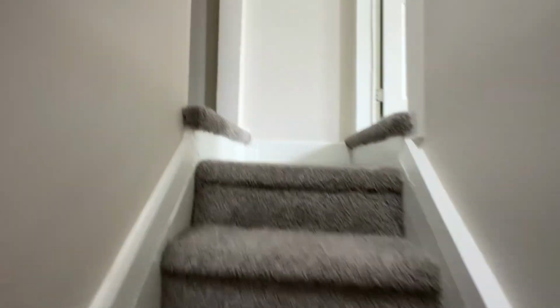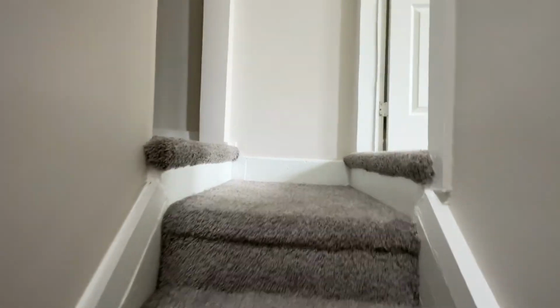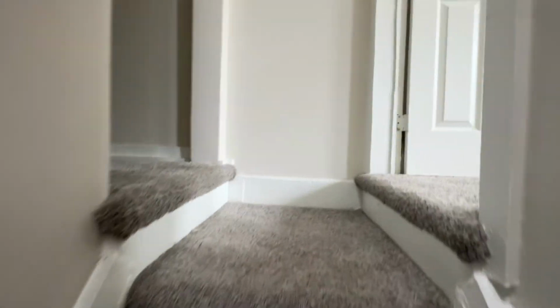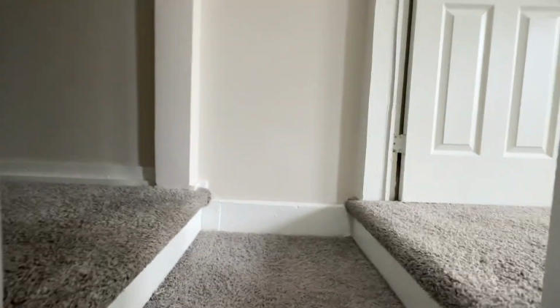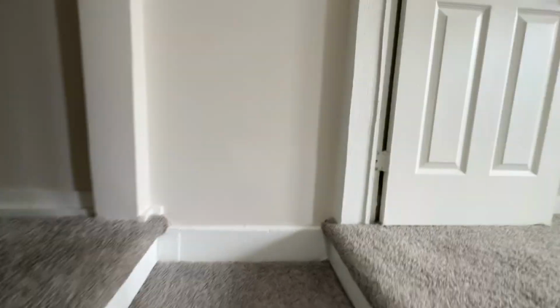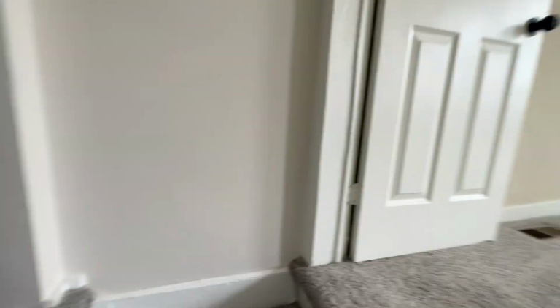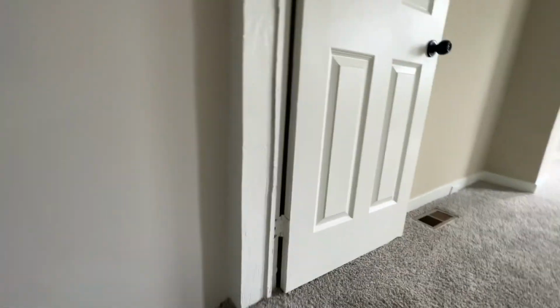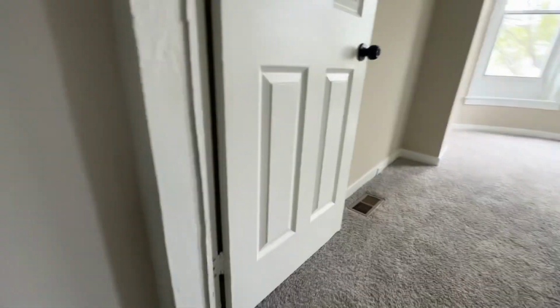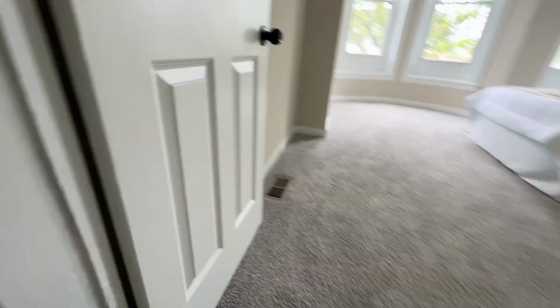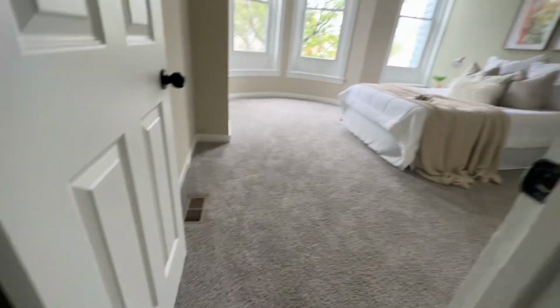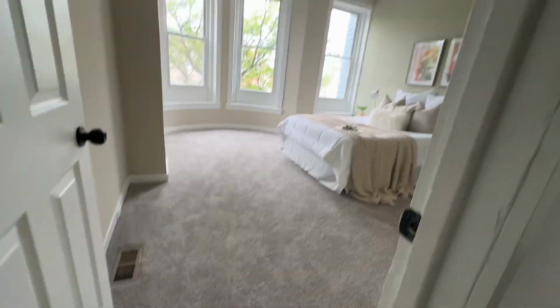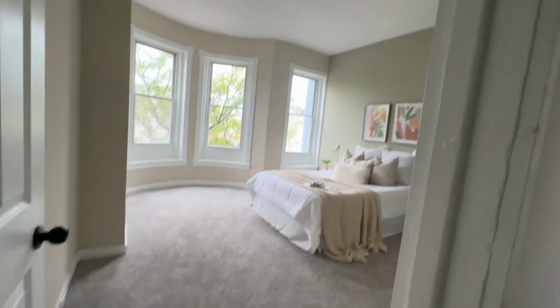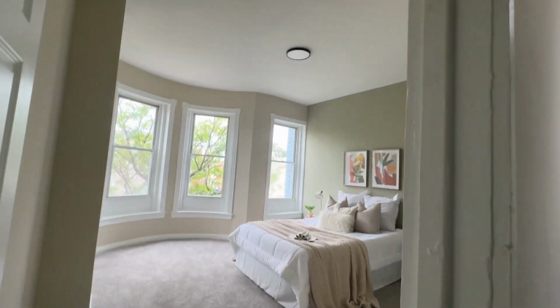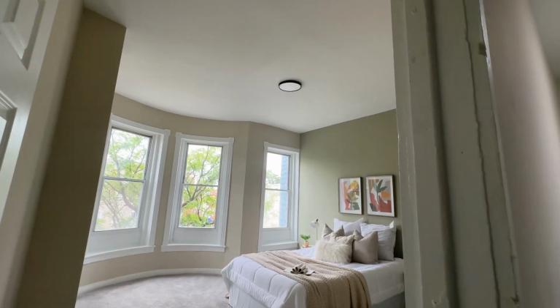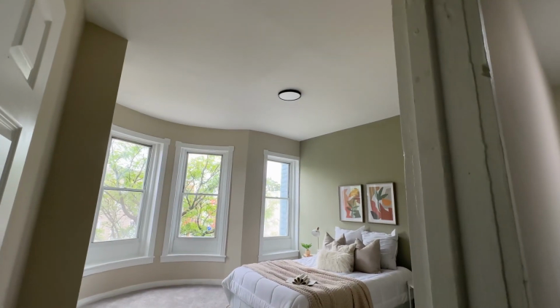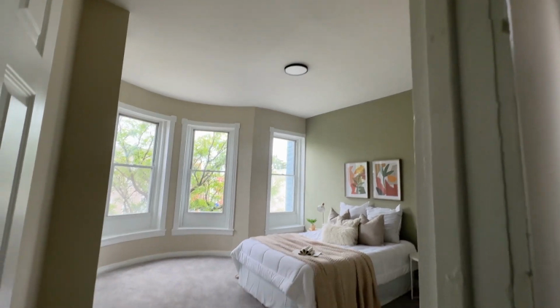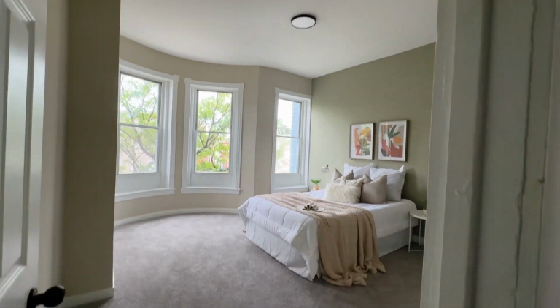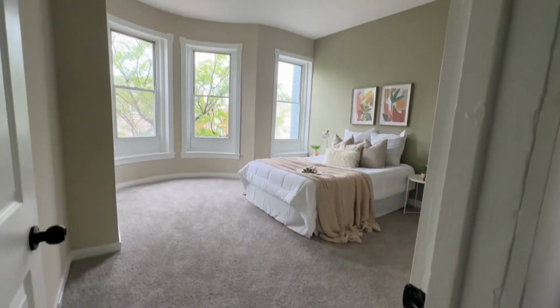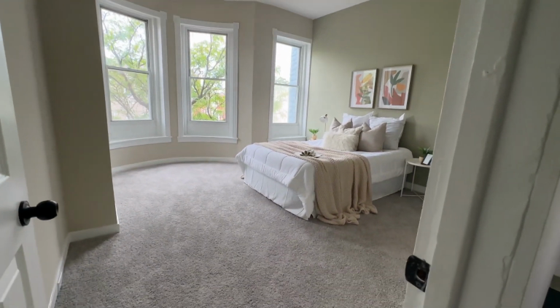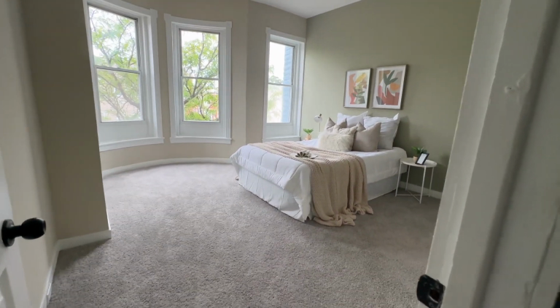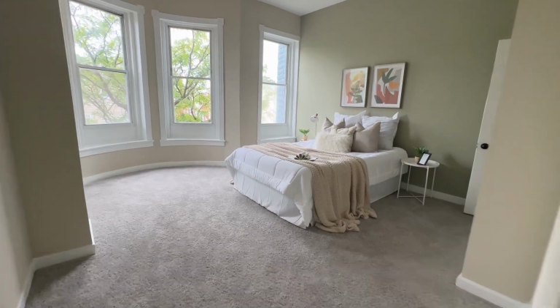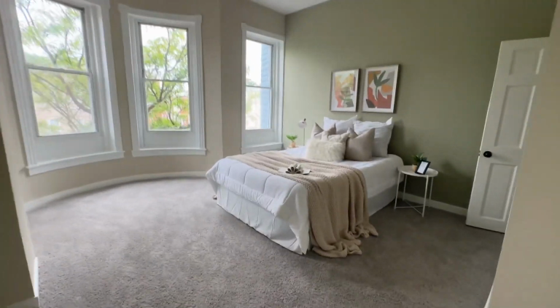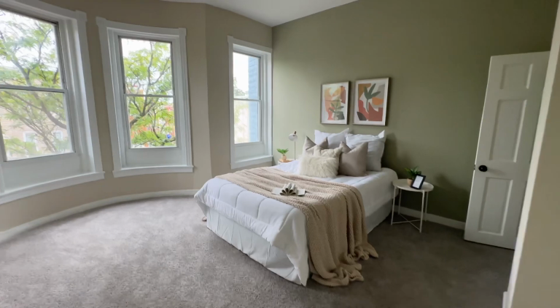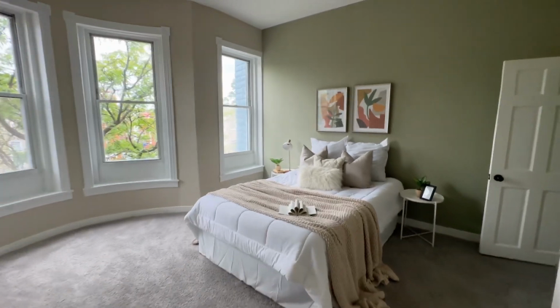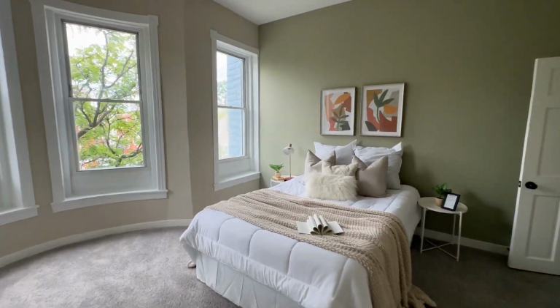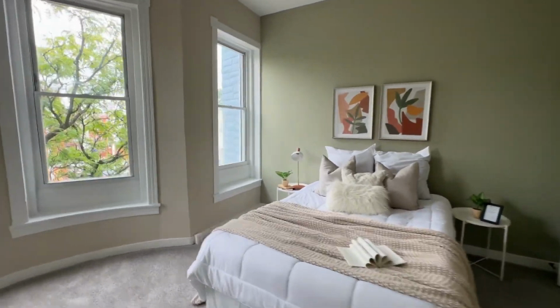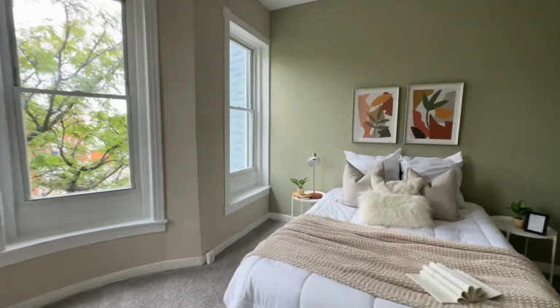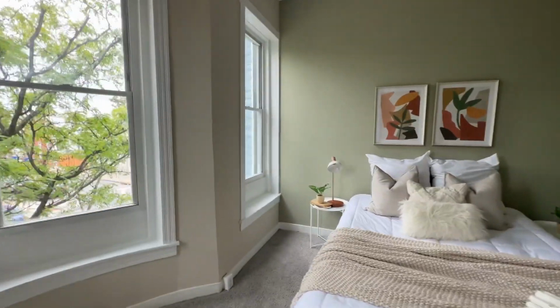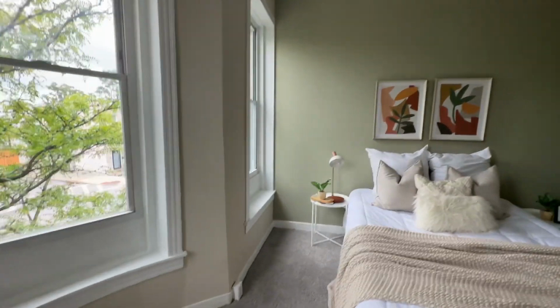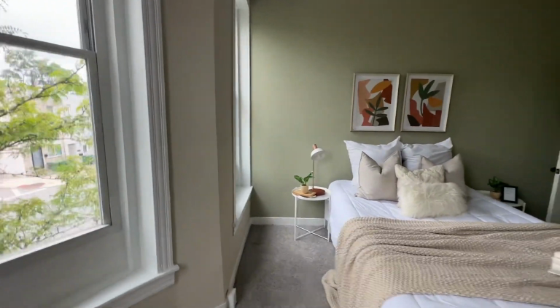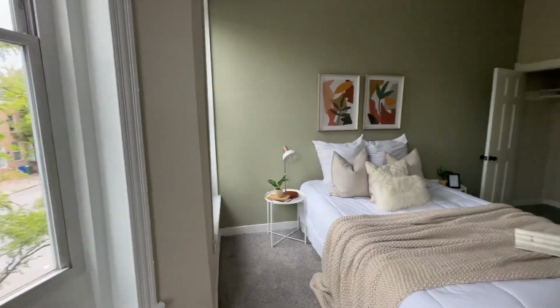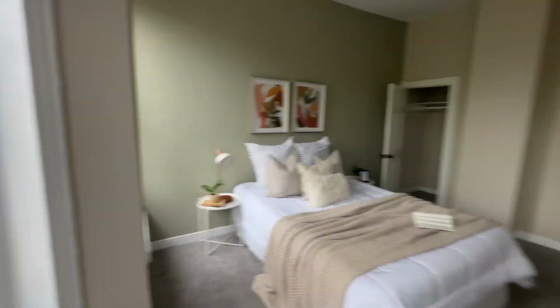Upstairs to two bedrooms. Got nice nine-foot ceilings in here with a little kick-out. Olive accent wall, nice big windows.